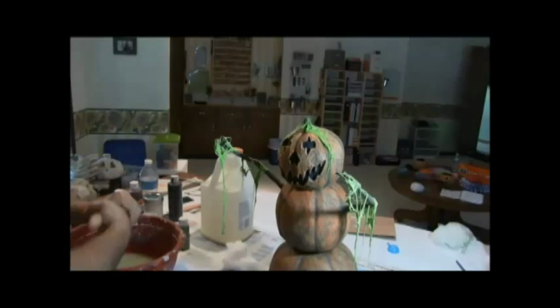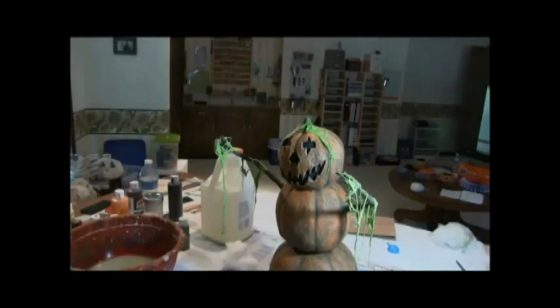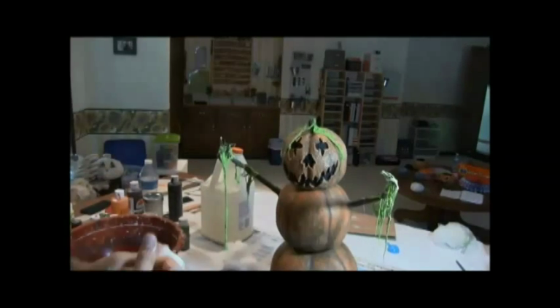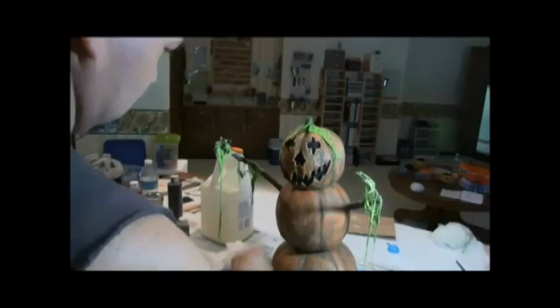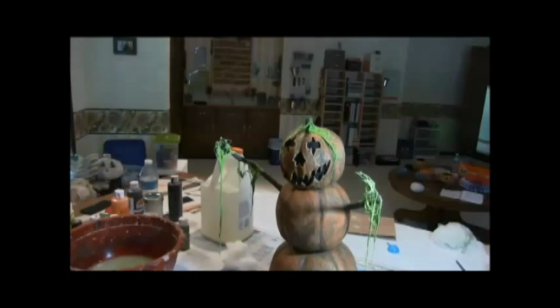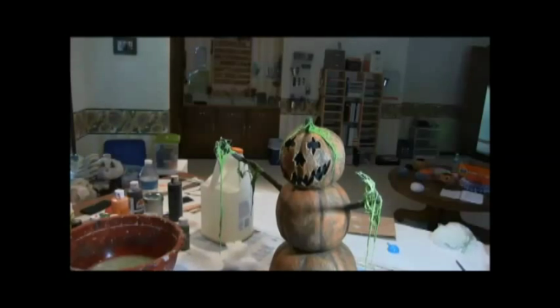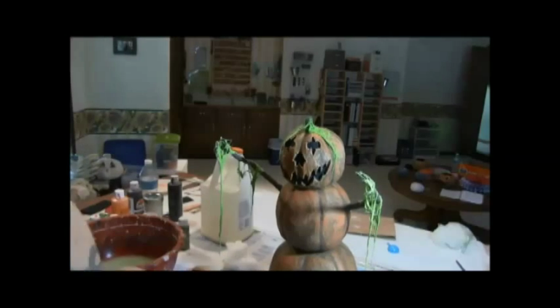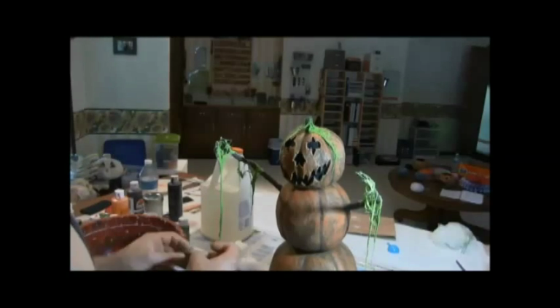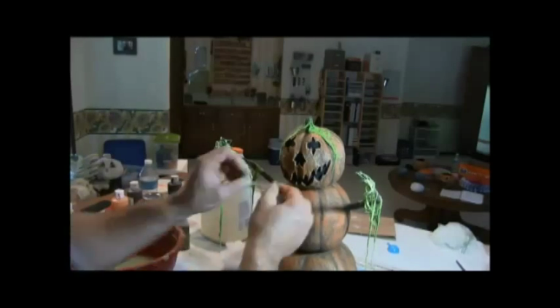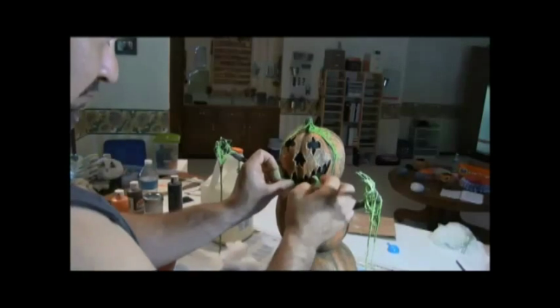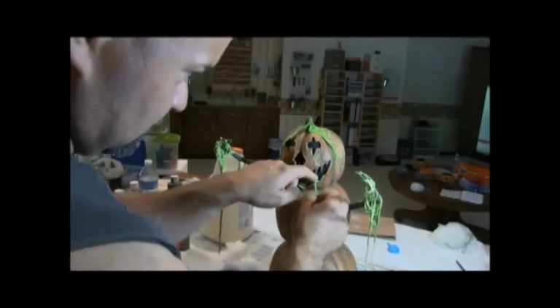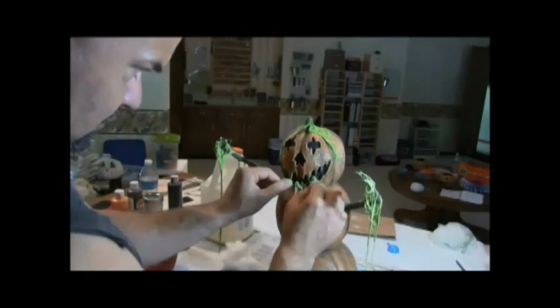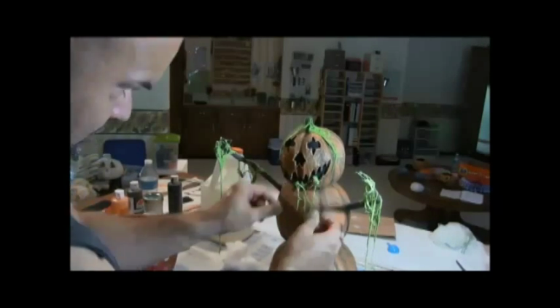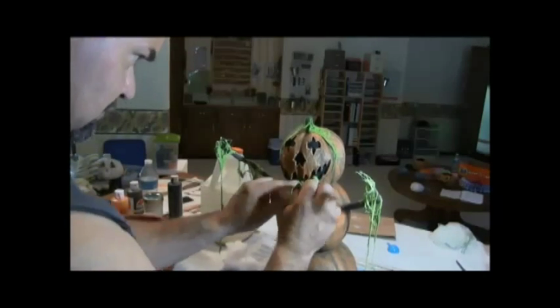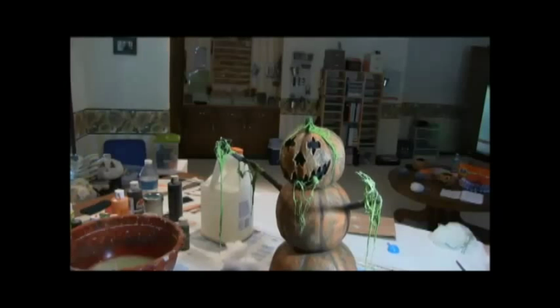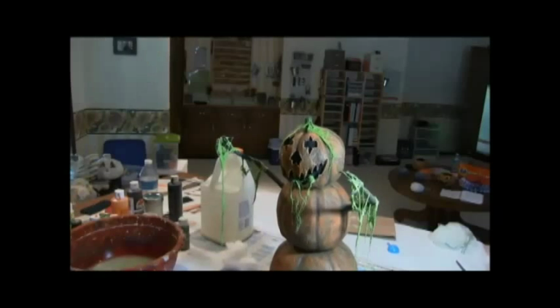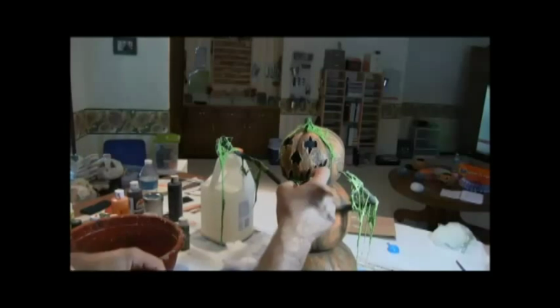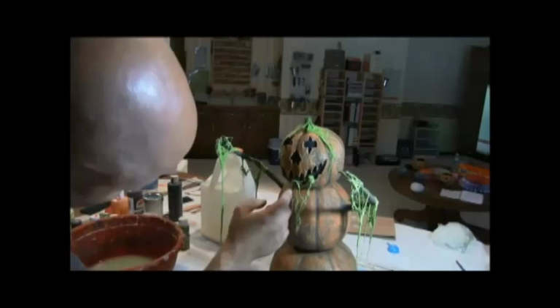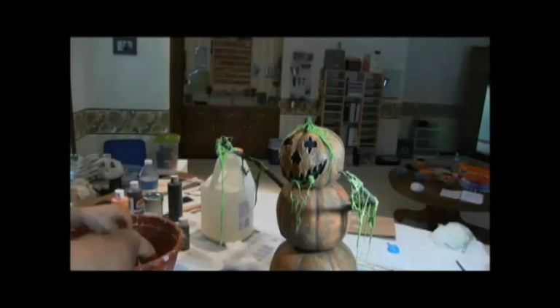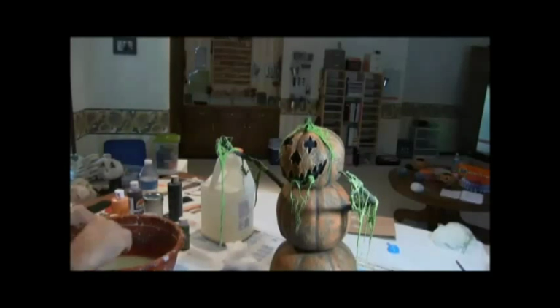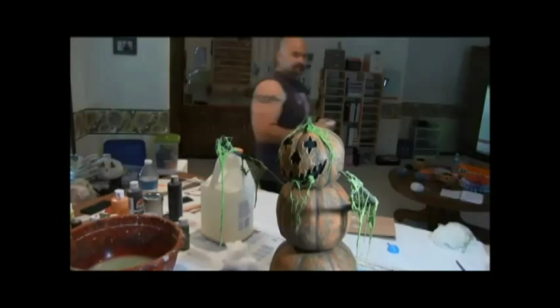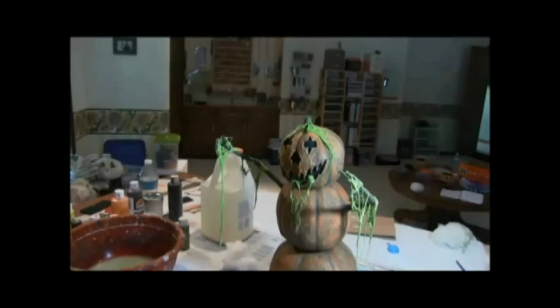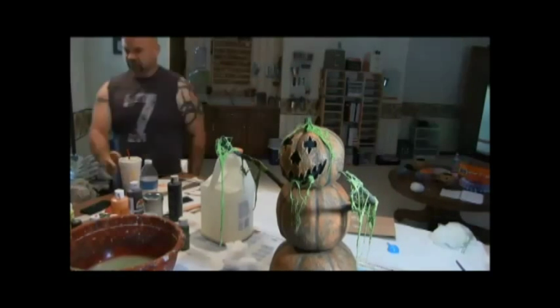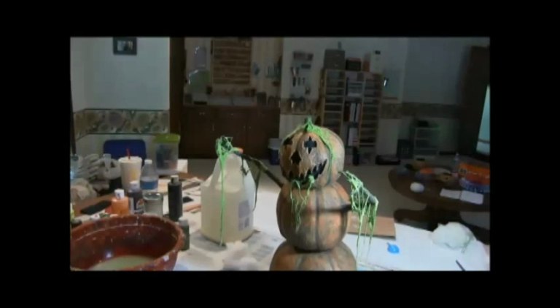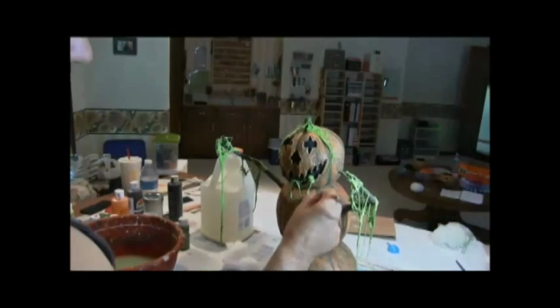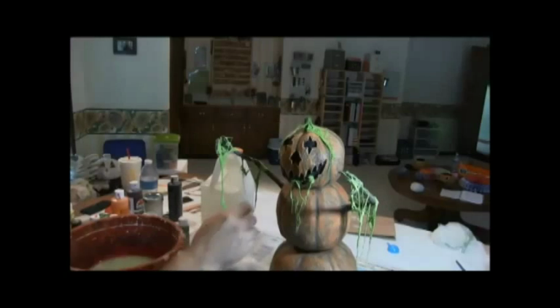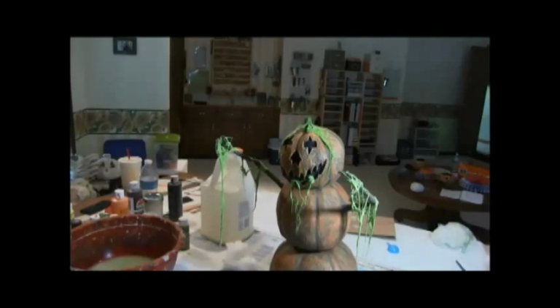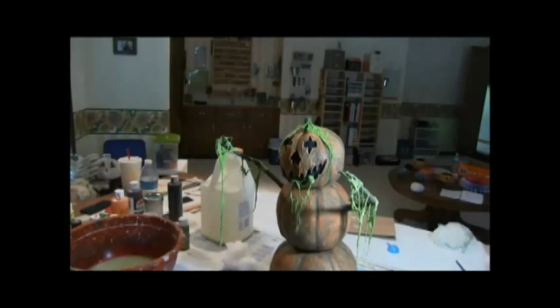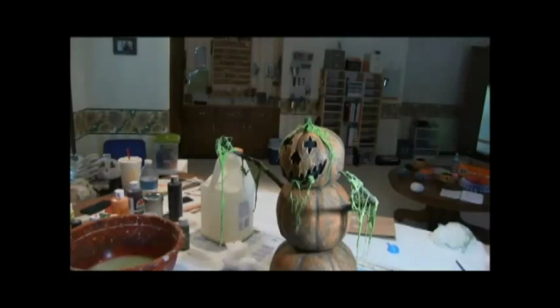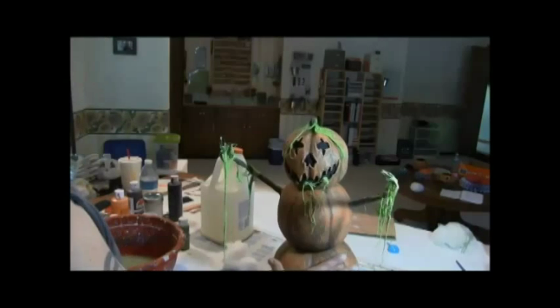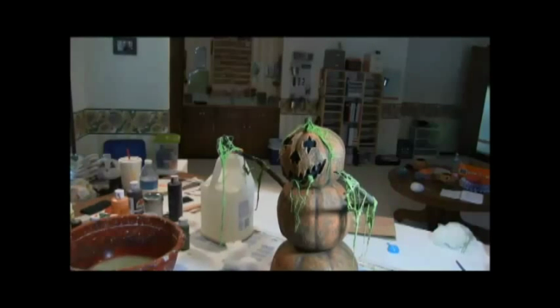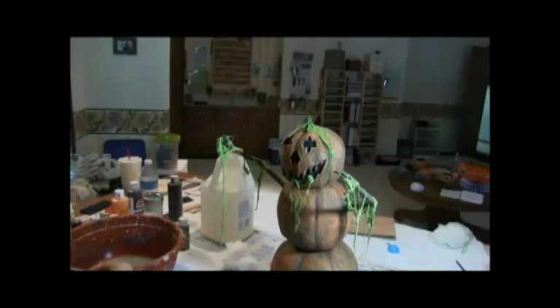Once you're finished up with this, next step you can seal it if you want. I usually do — you don't have to because these are normally for indoors. But once this little step's done, we're all finished. Got it painted, got it detailed, and you got a great looking little pumpkin snowman. Thanks for watching, guys!